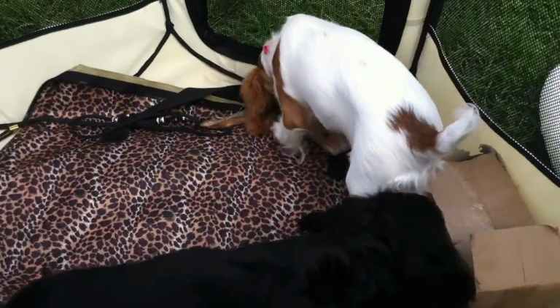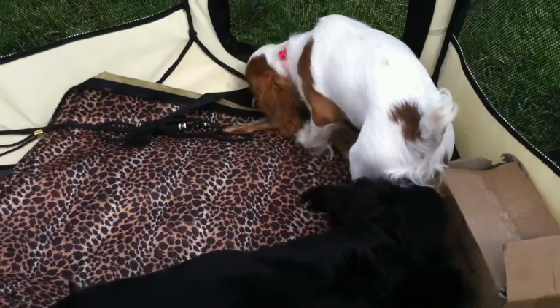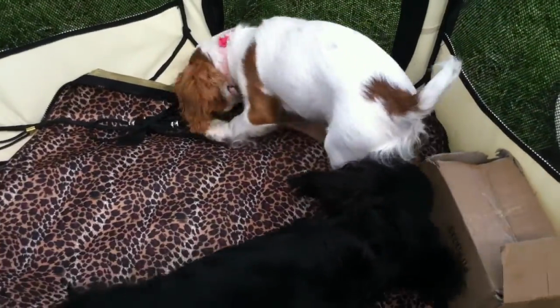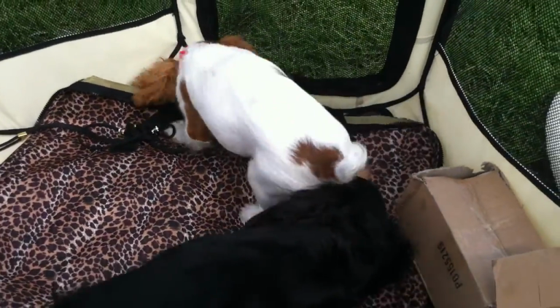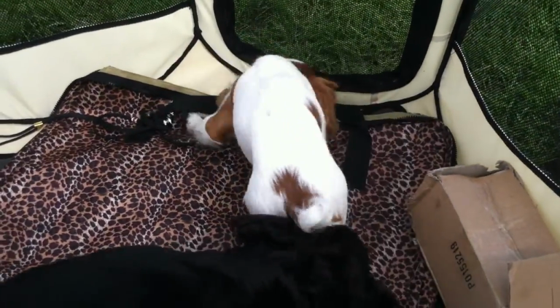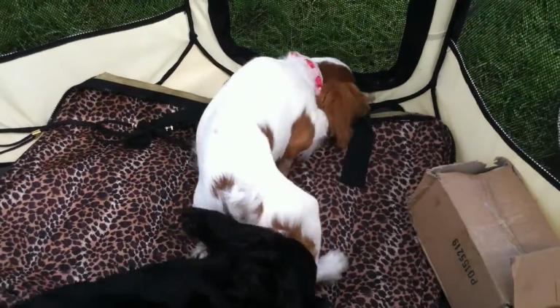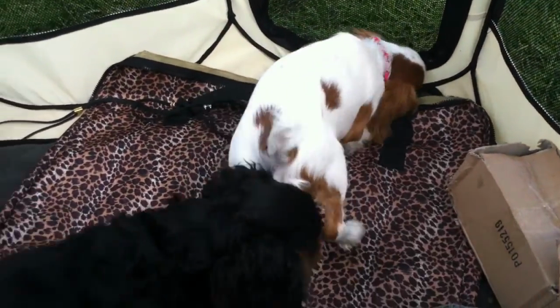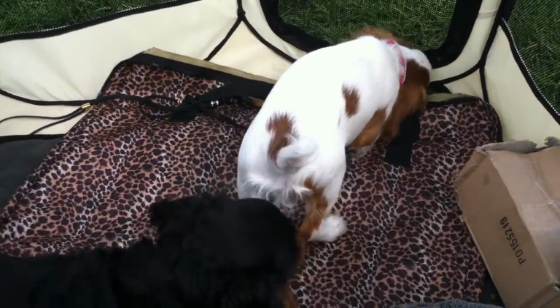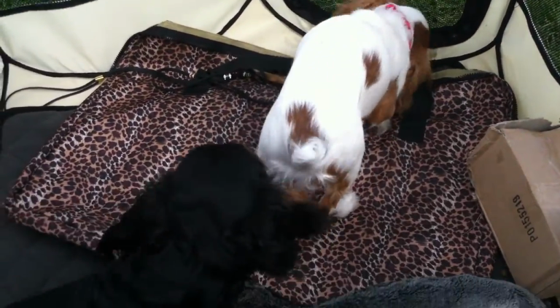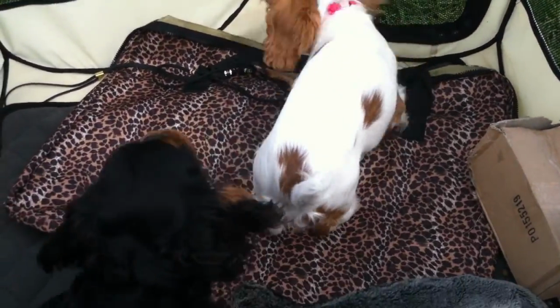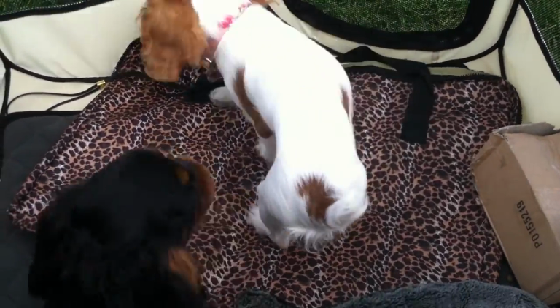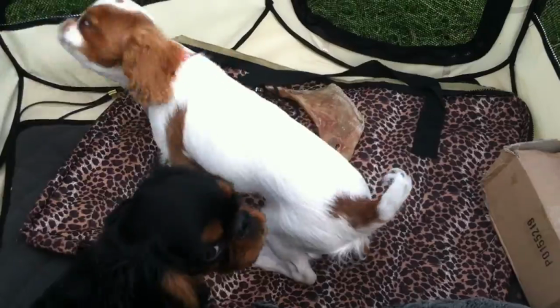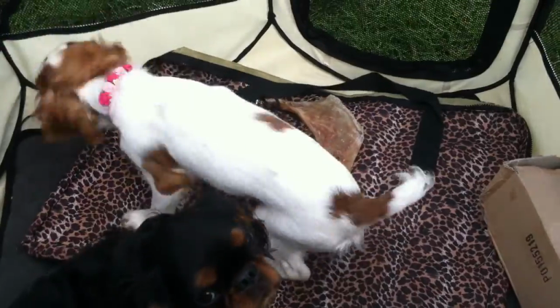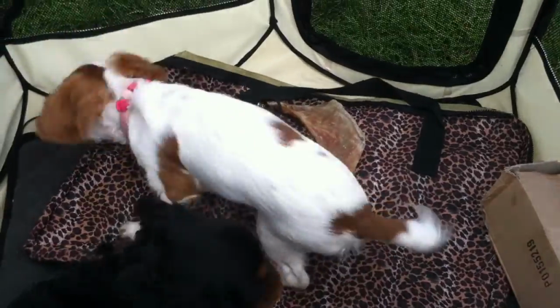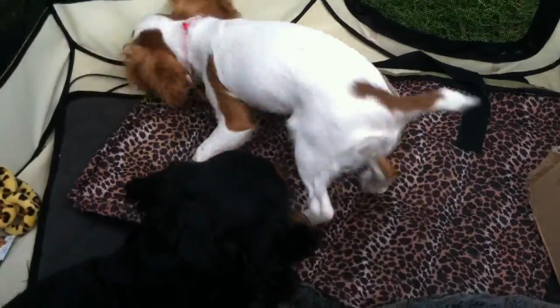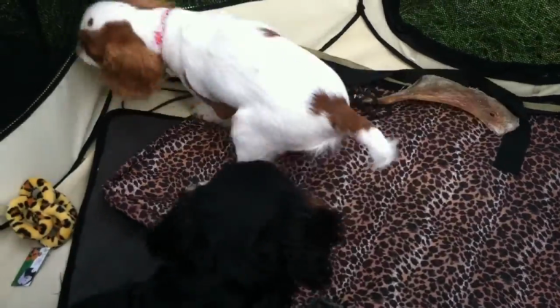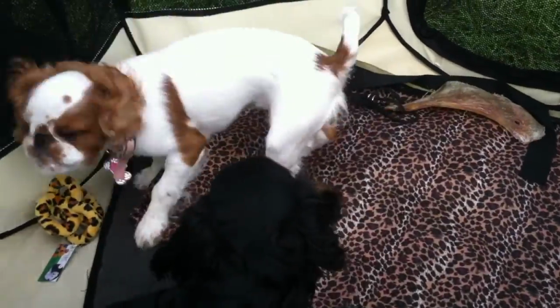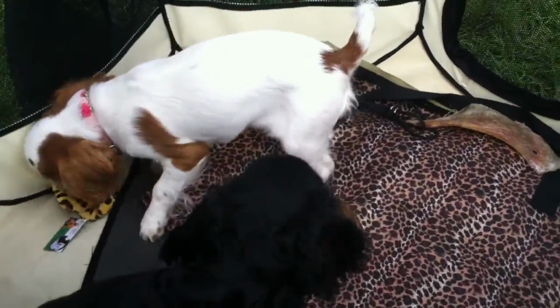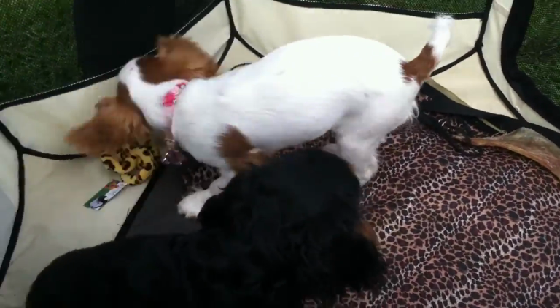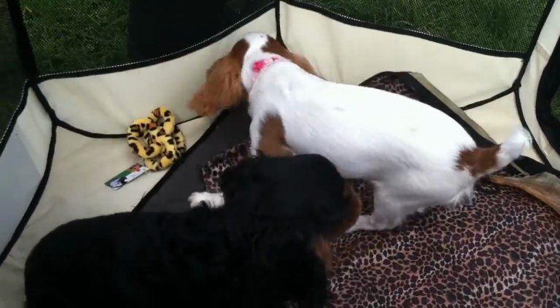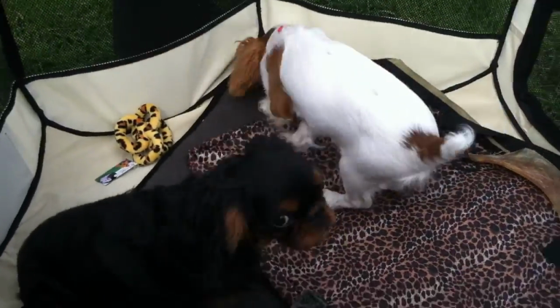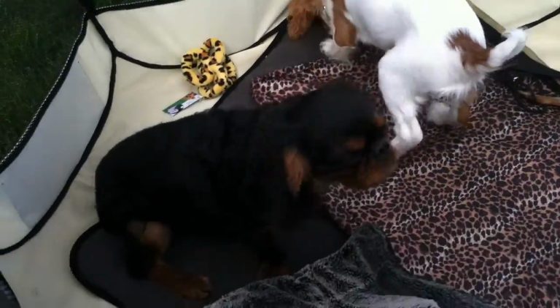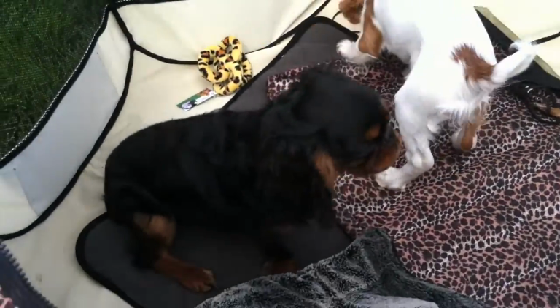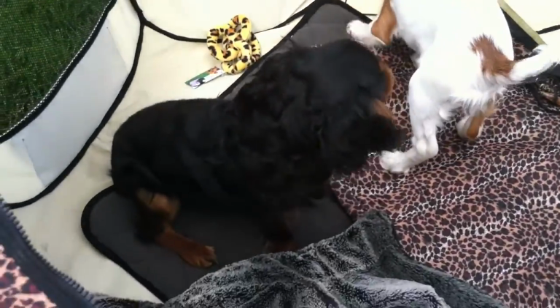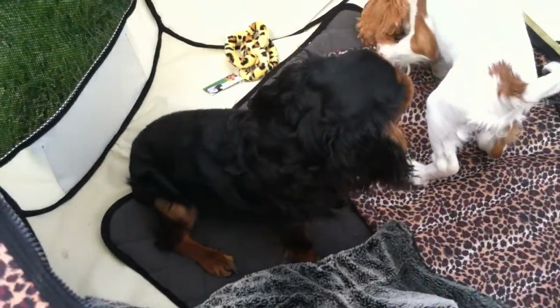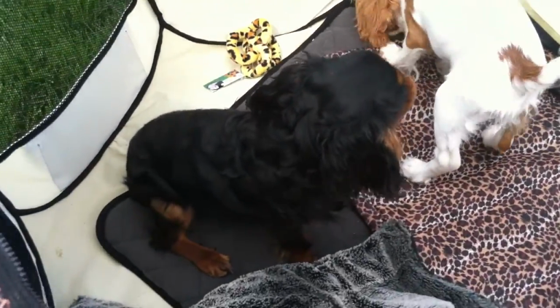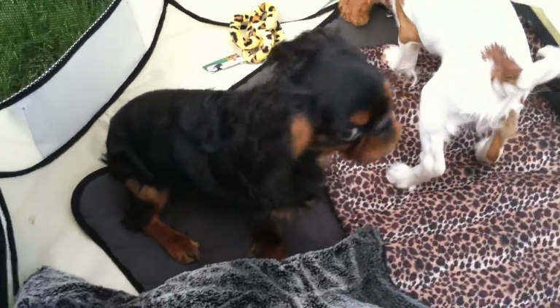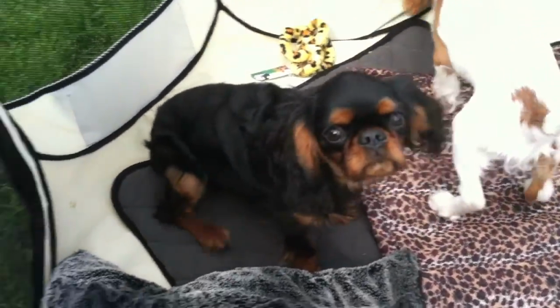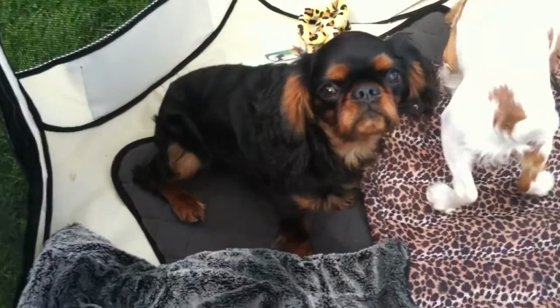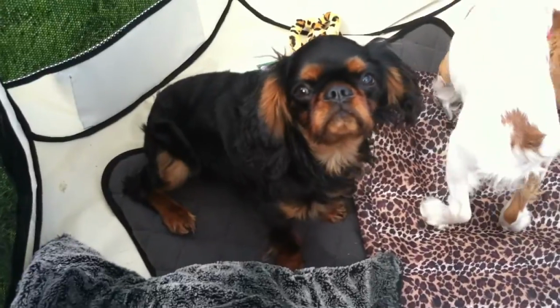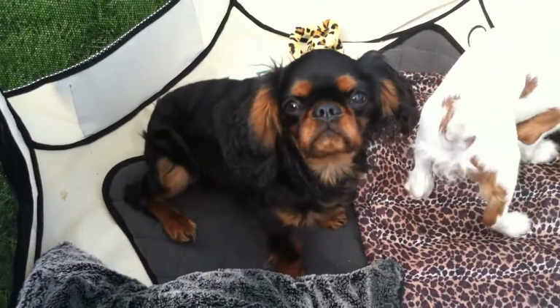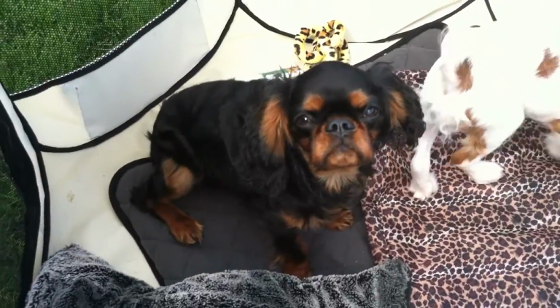Oh, that toy is looking pretty good. Shake it off, little Augie. Geo? Let's get a close up.